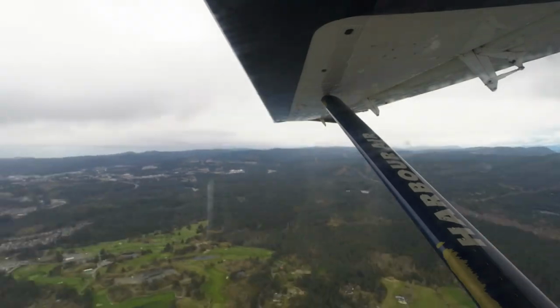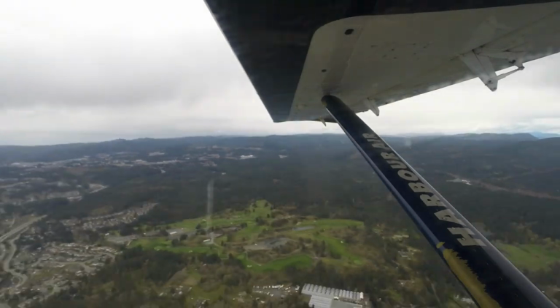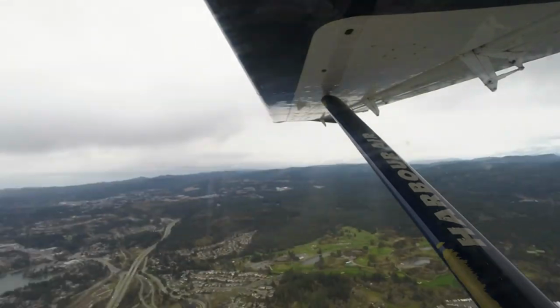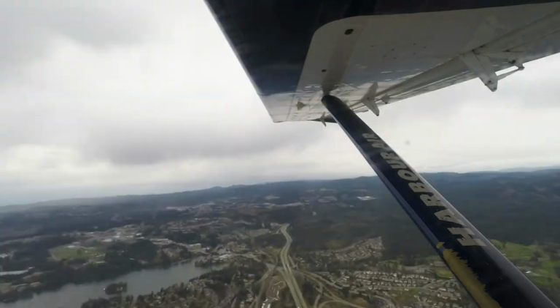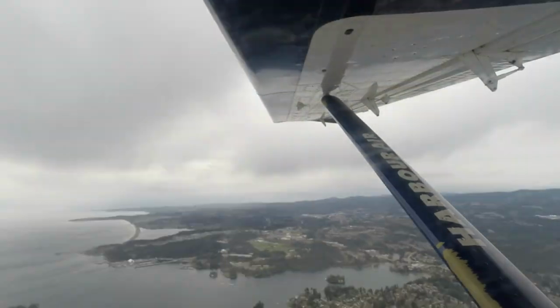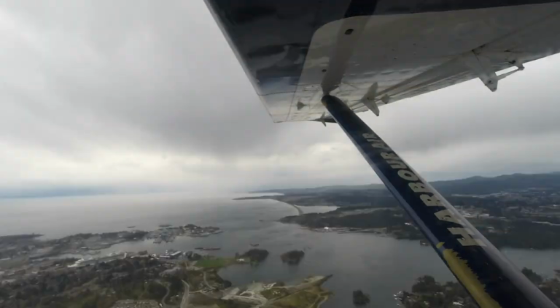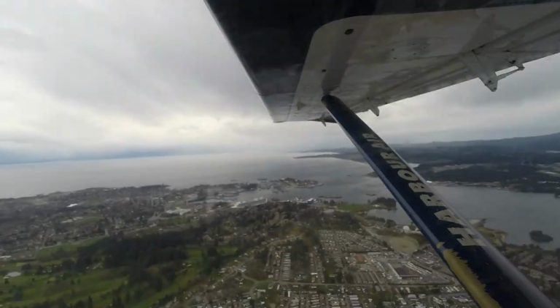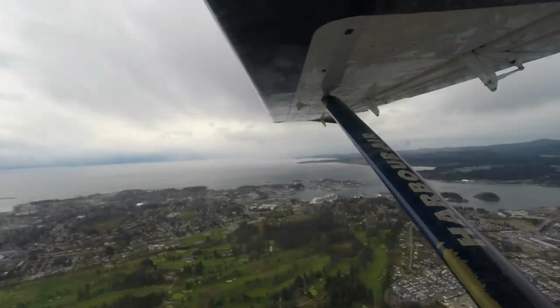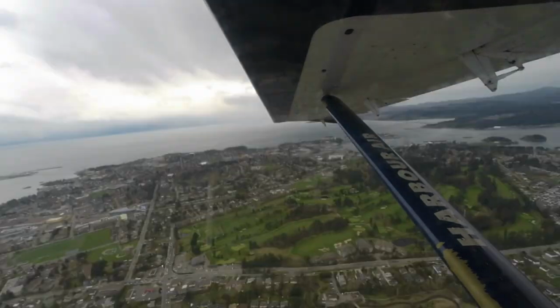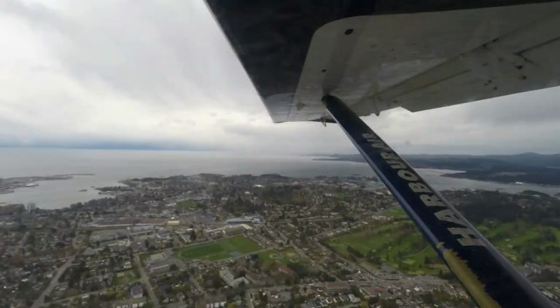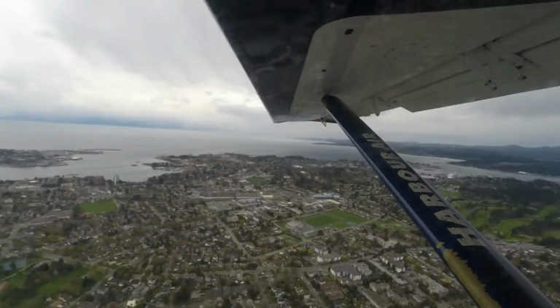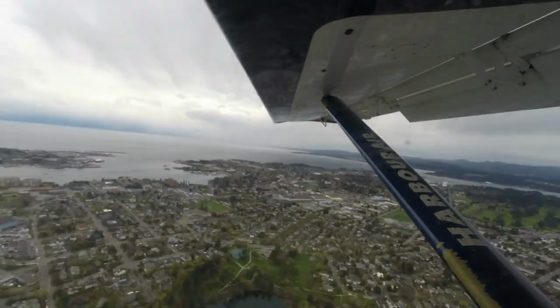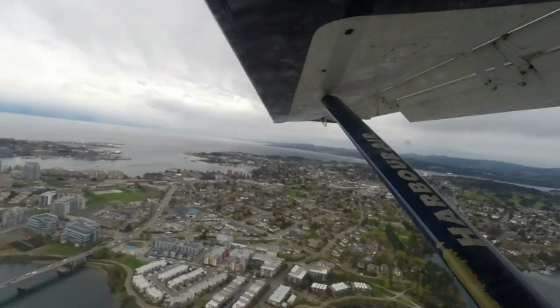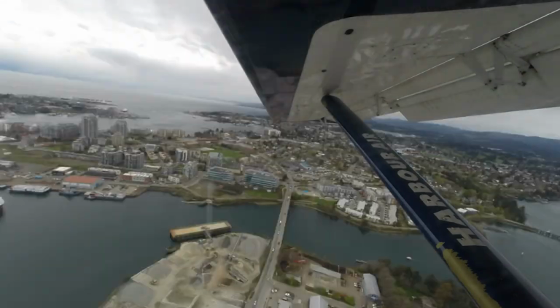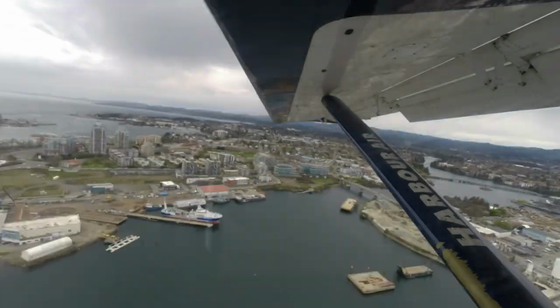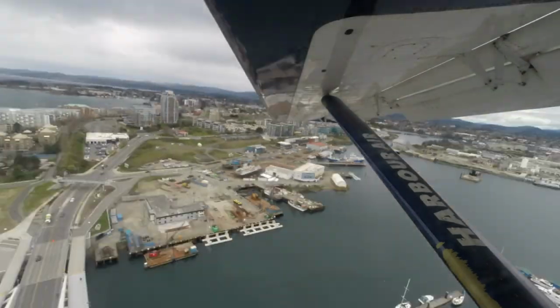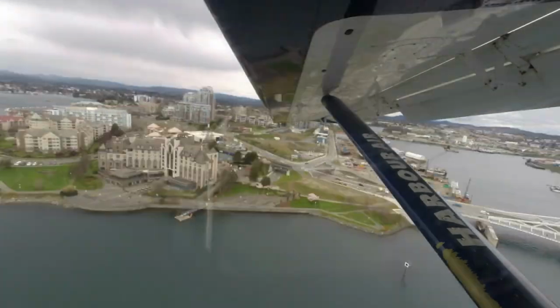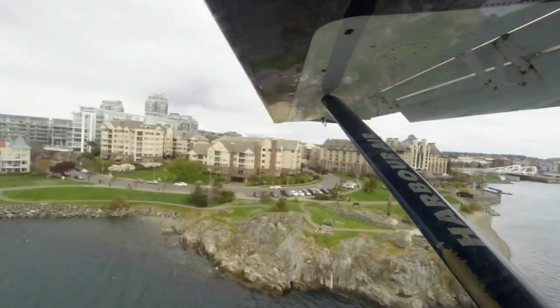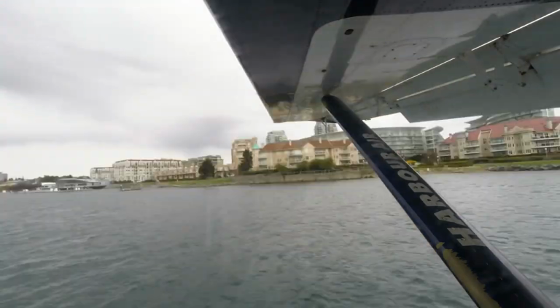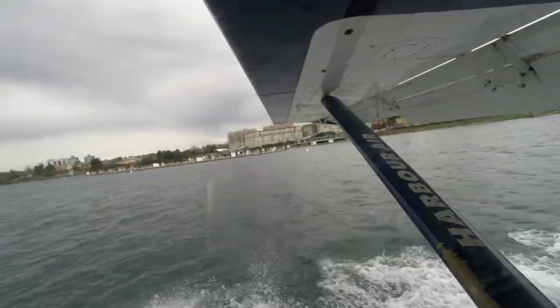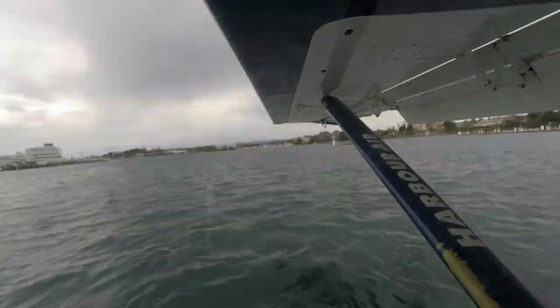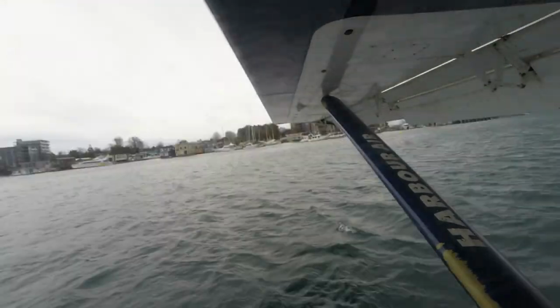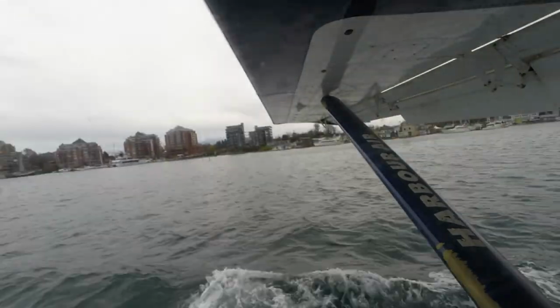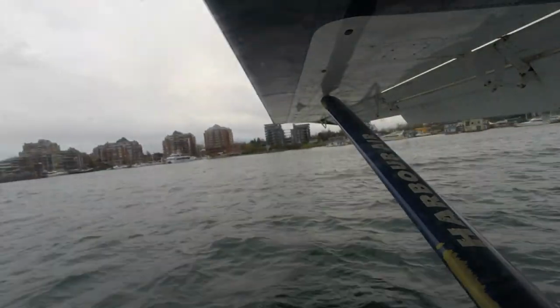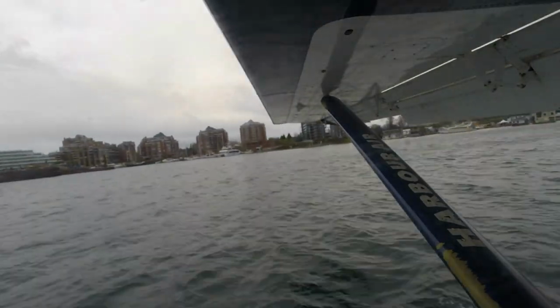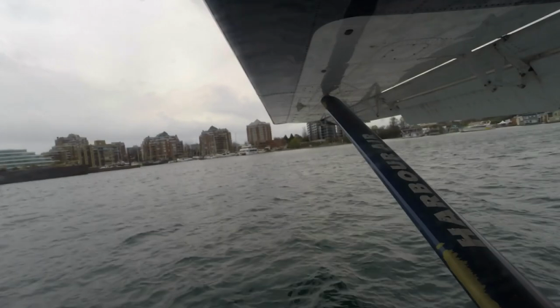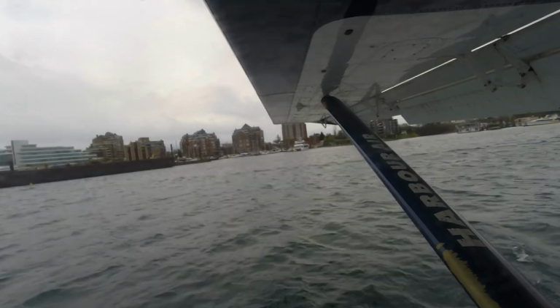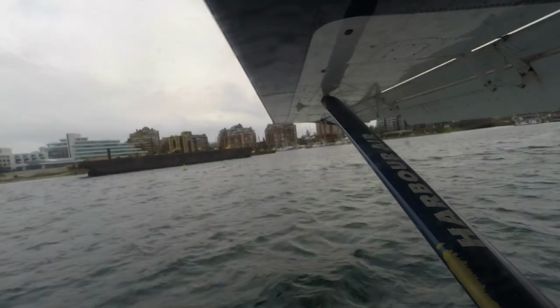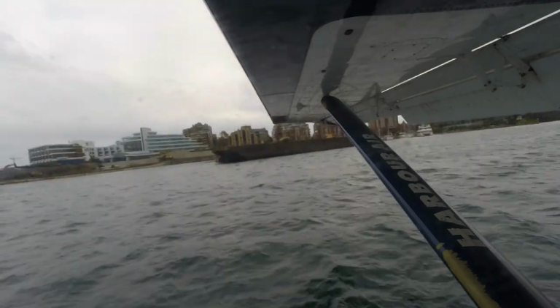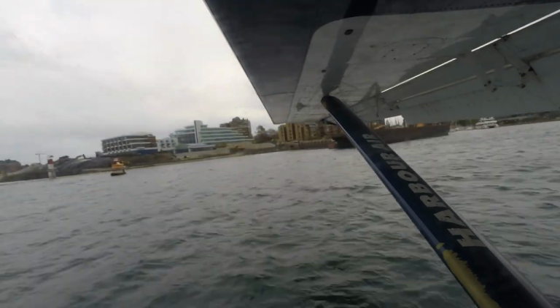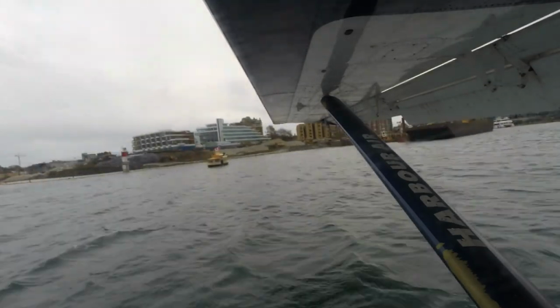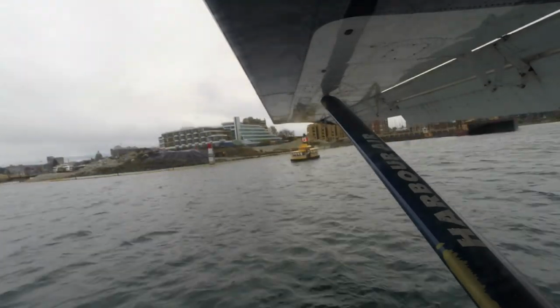In the unlikely event that you have to exit the aircraft on the water, do not release your seat belt until the aircraft has come to a complete stop and you have your life jacket with you. Reference the nearest exit, release your seat belt, and move to the exit.